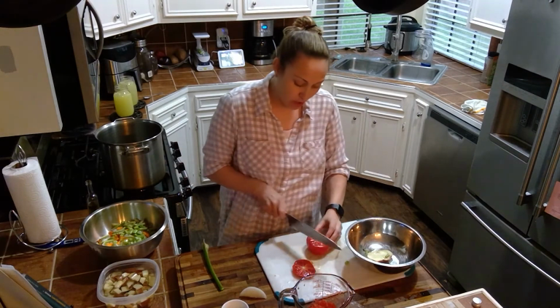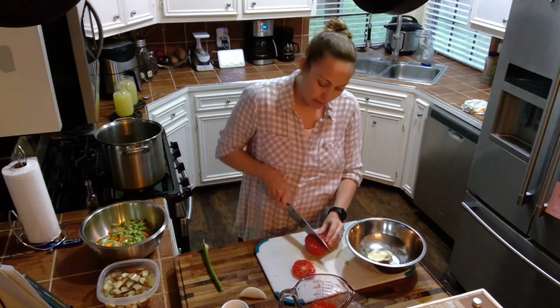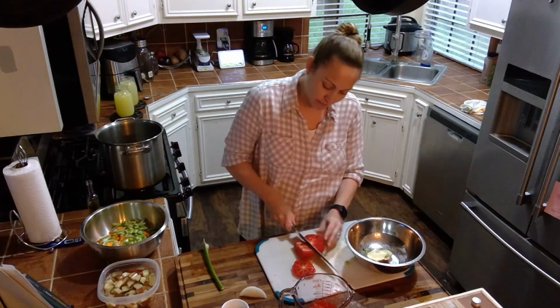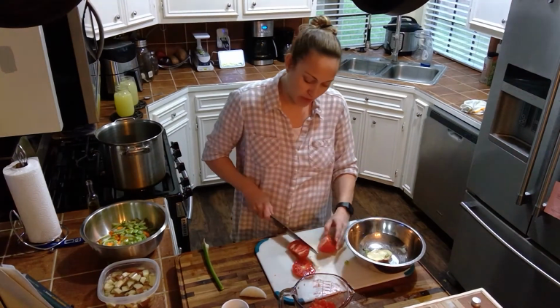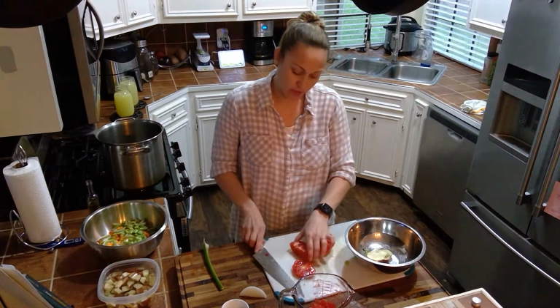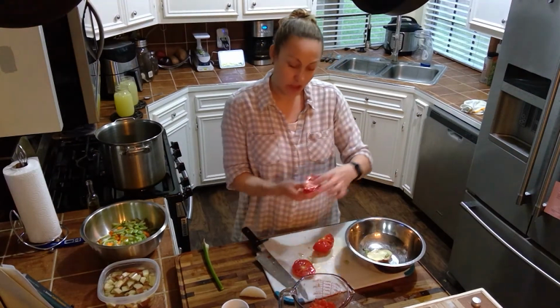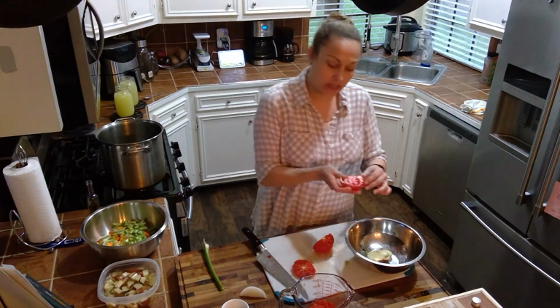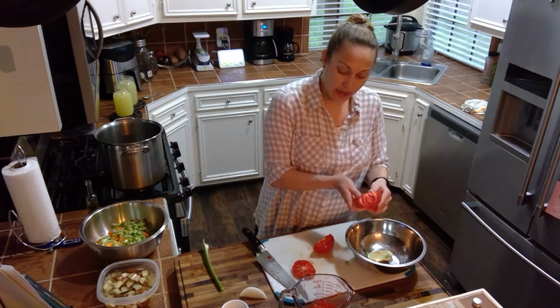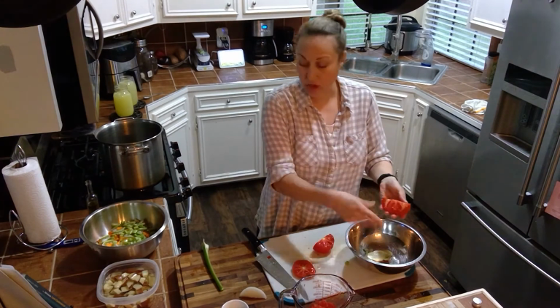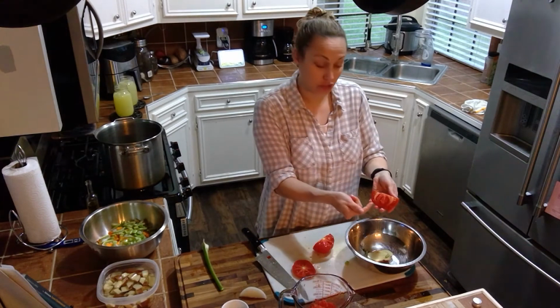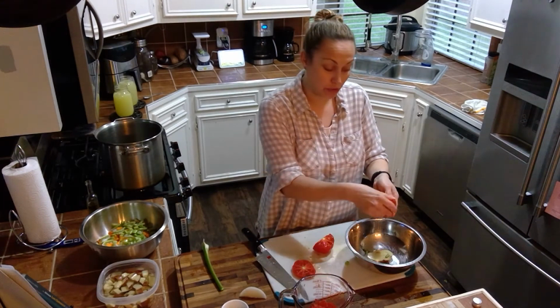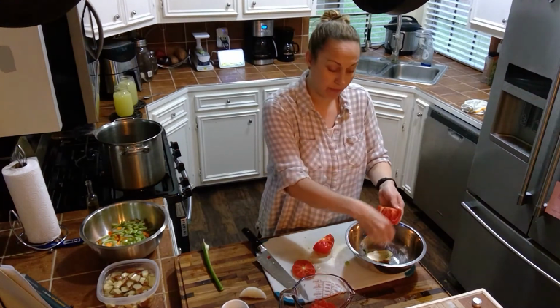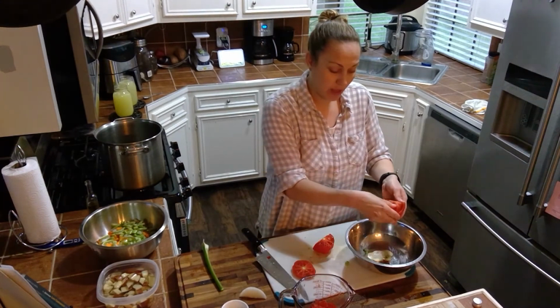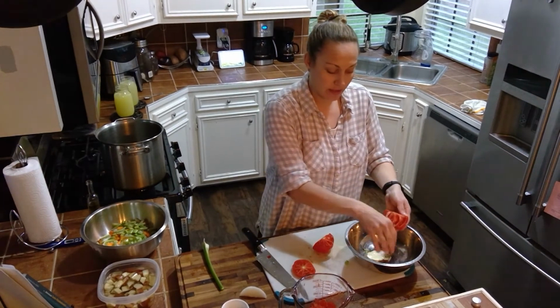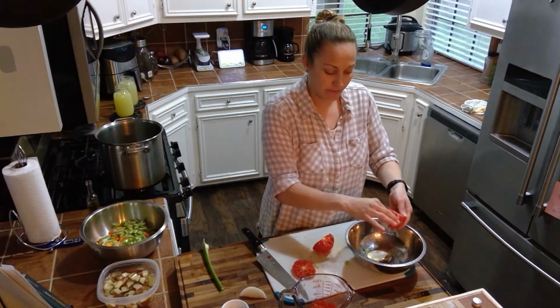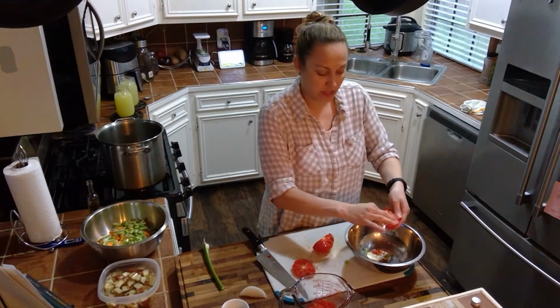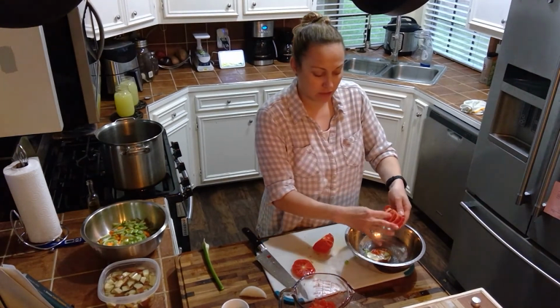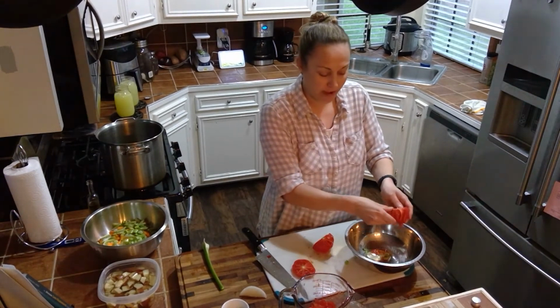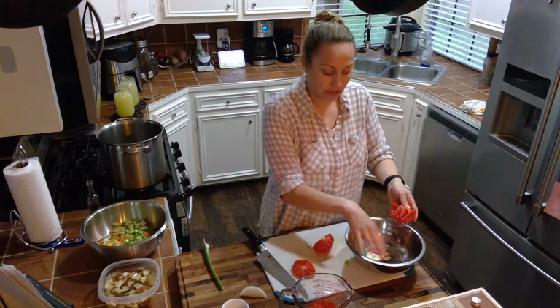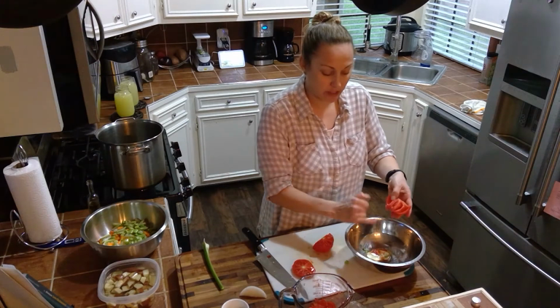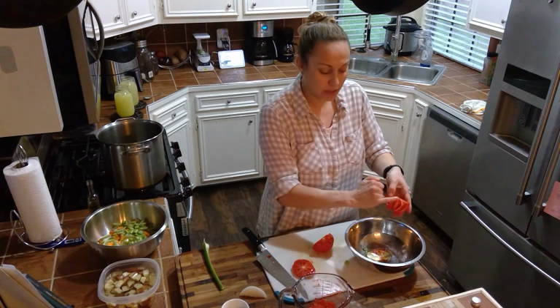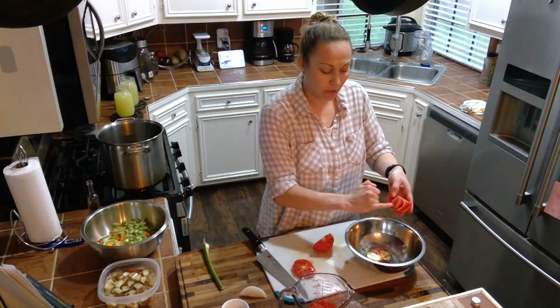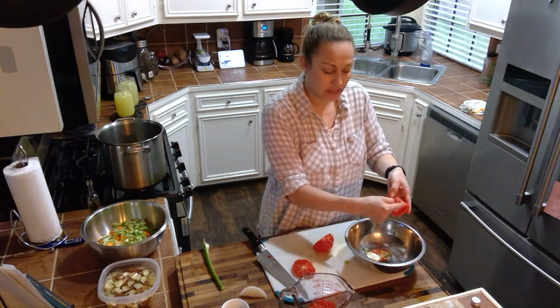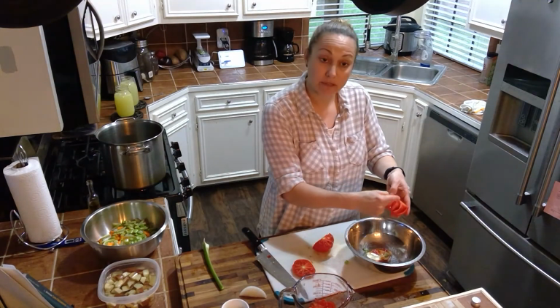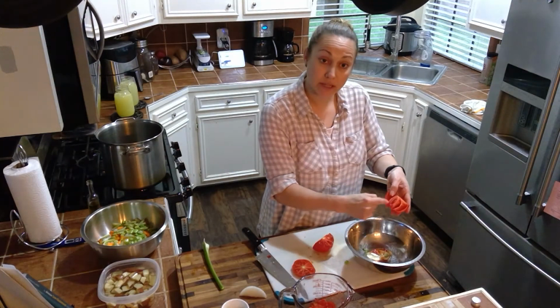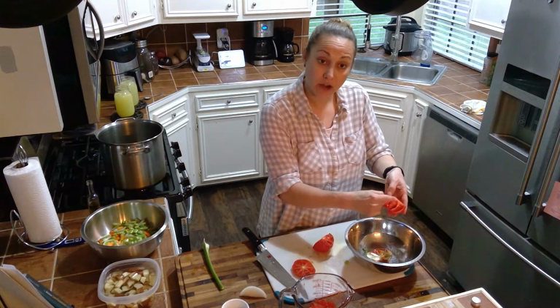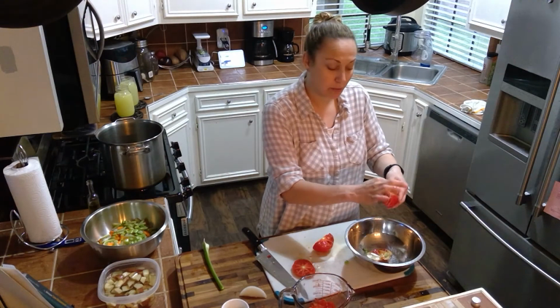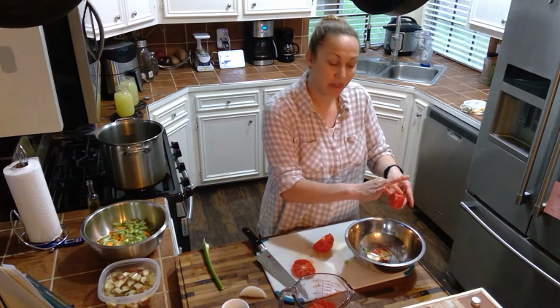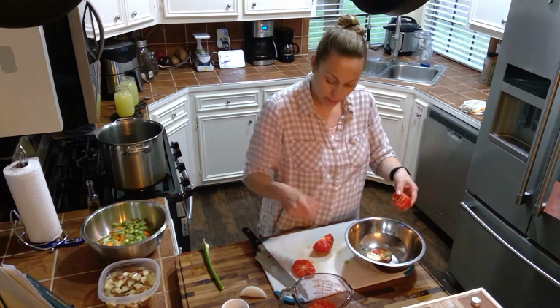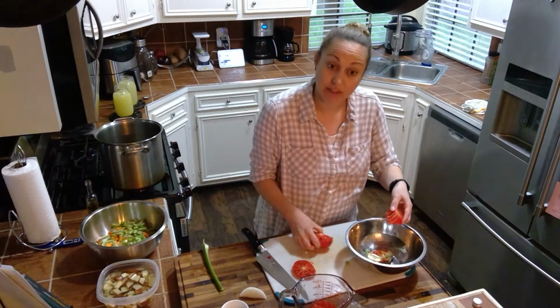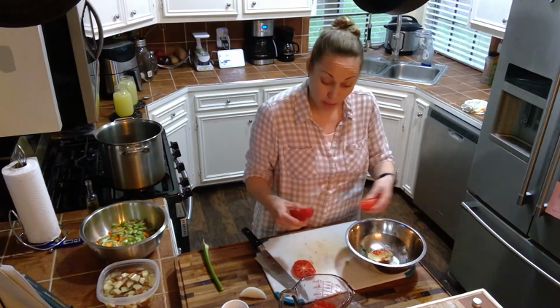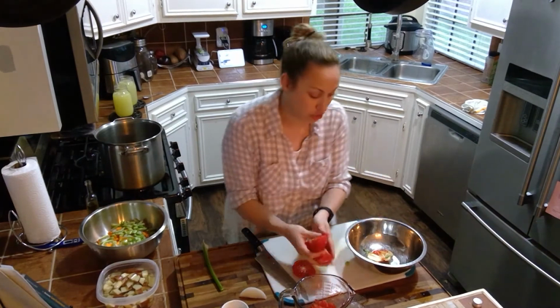Or you can continue to cut it and then use a spoon to remove the seeds. As you can see, it's quite easy when you get to the pods. You also want to remove the stem parts in here because we really just want the fleshy part of the tomato in our soup.